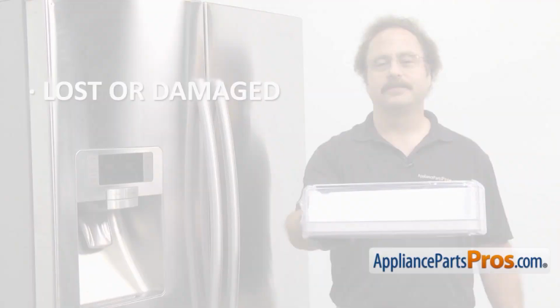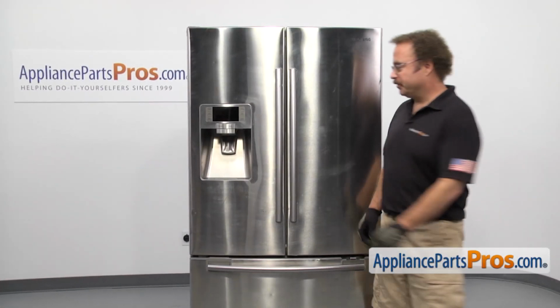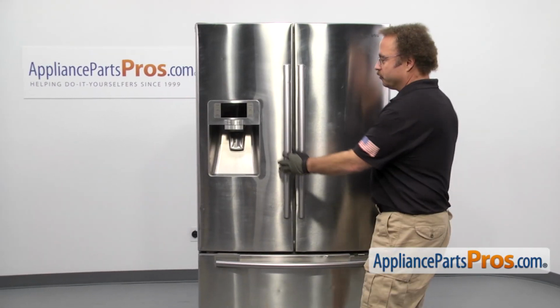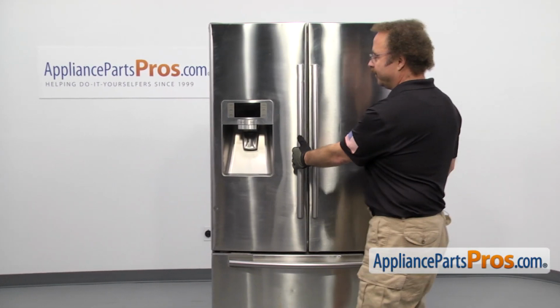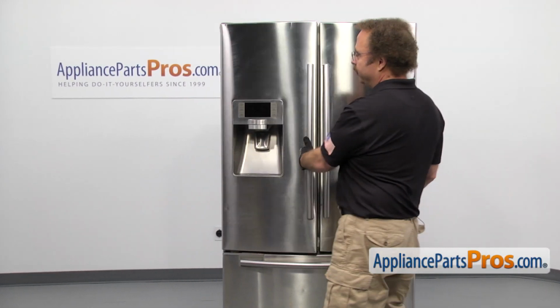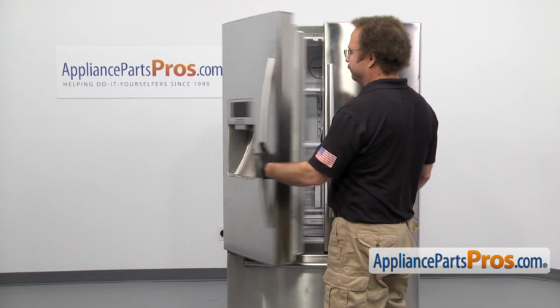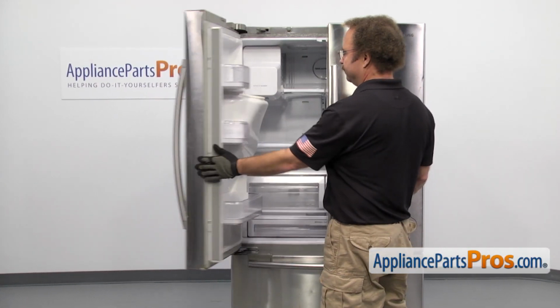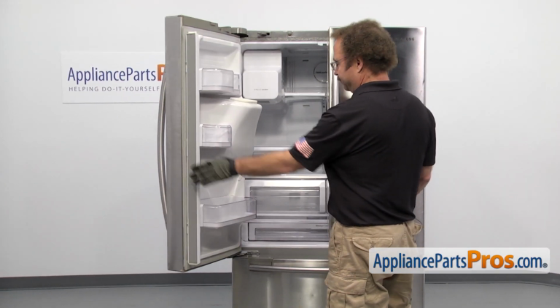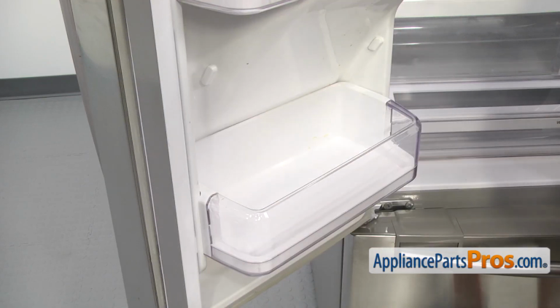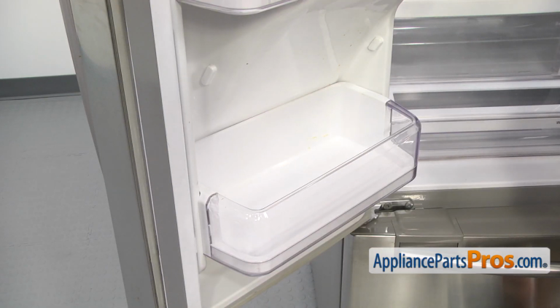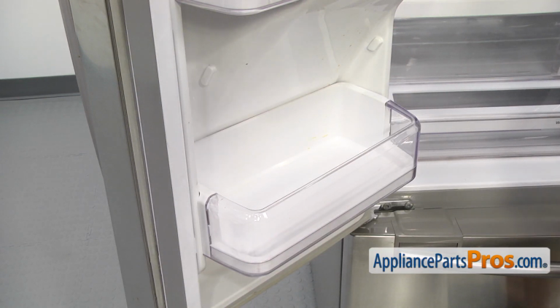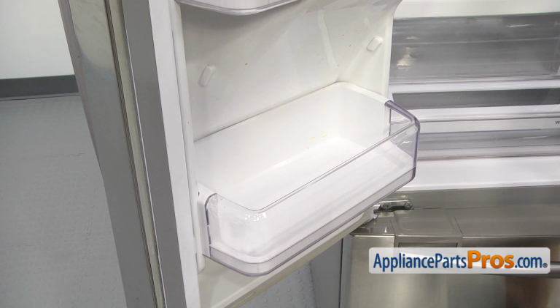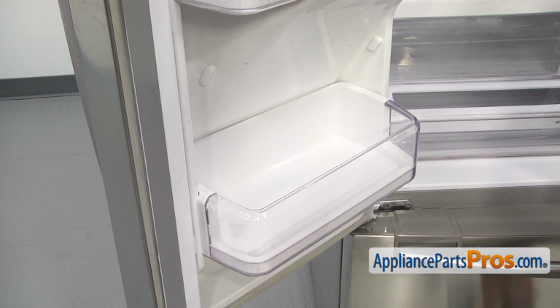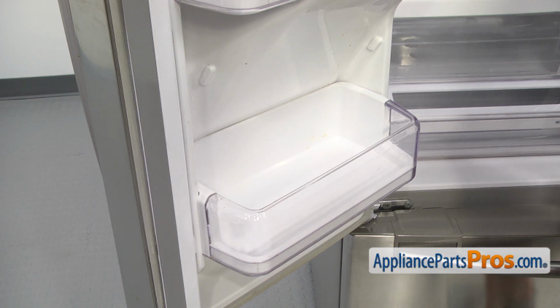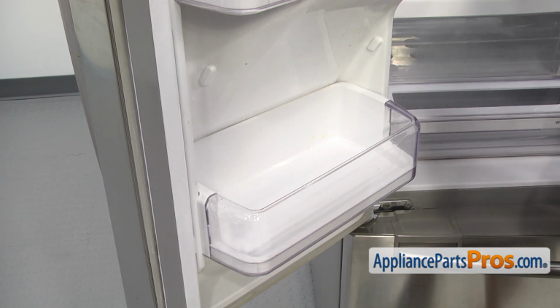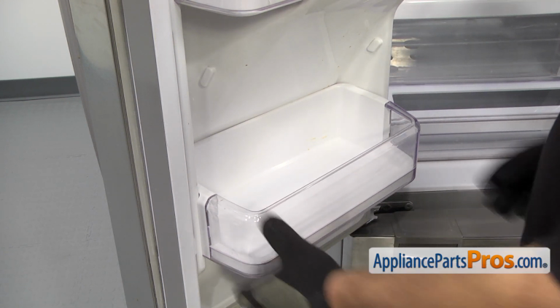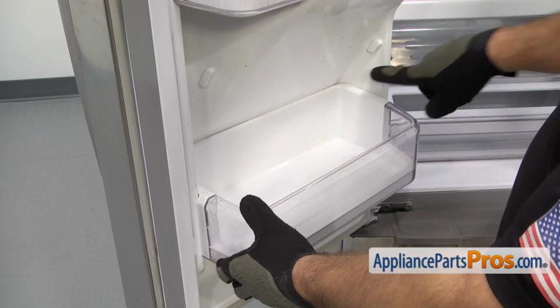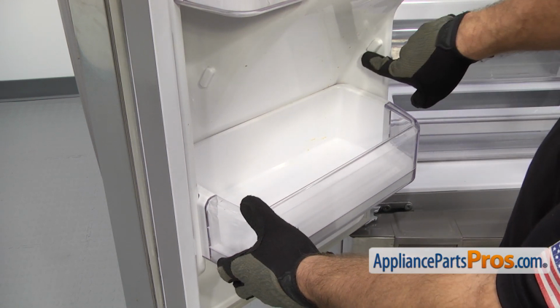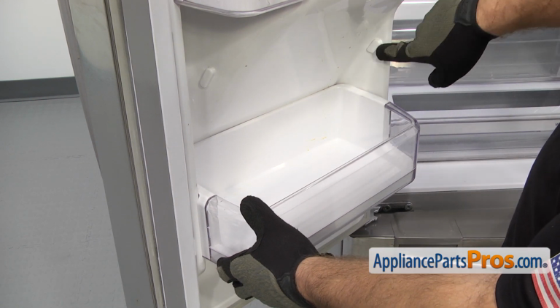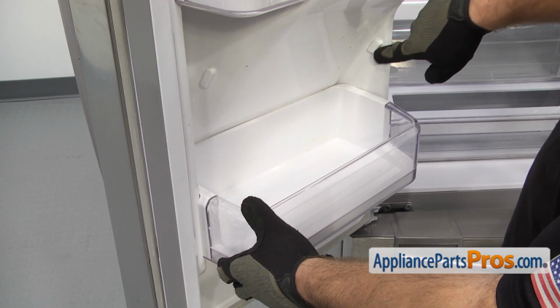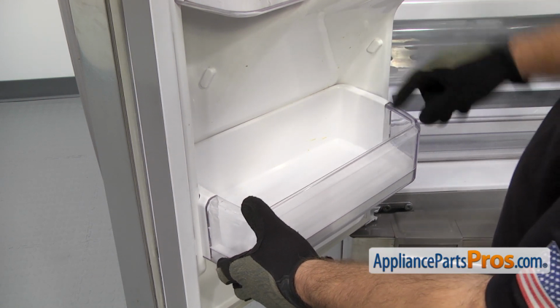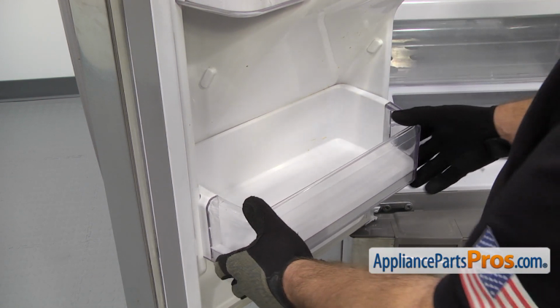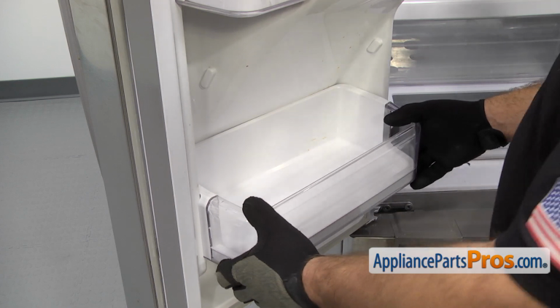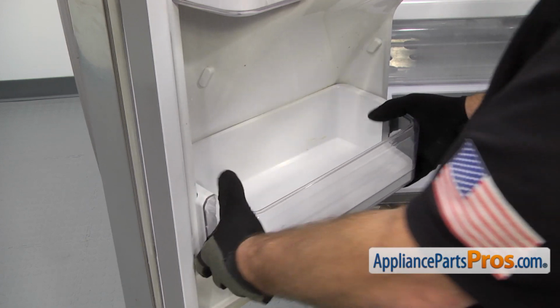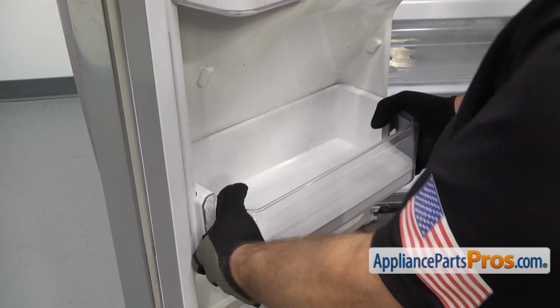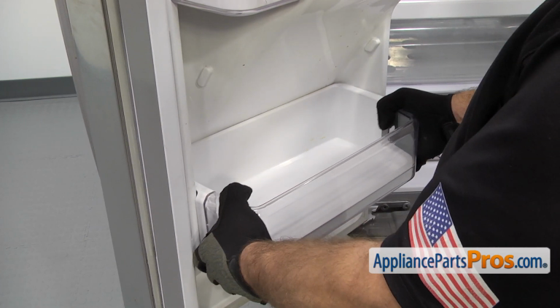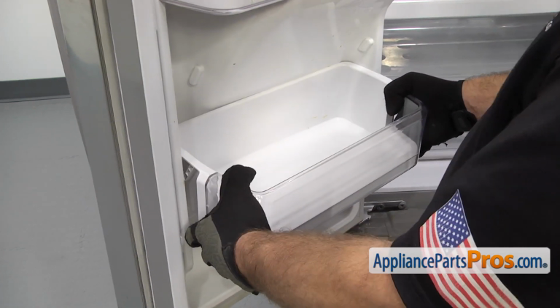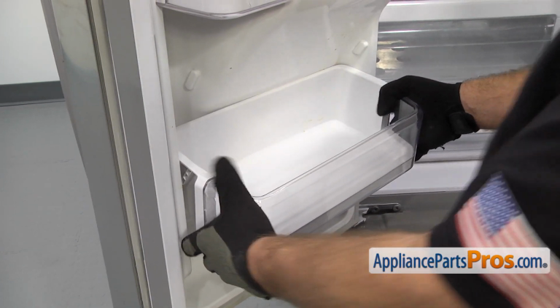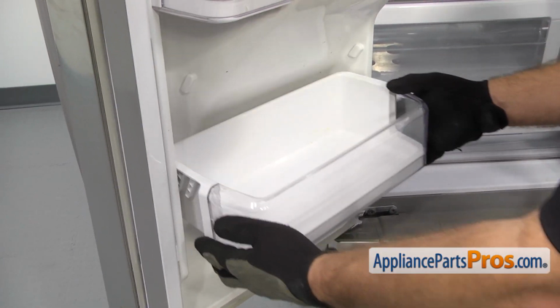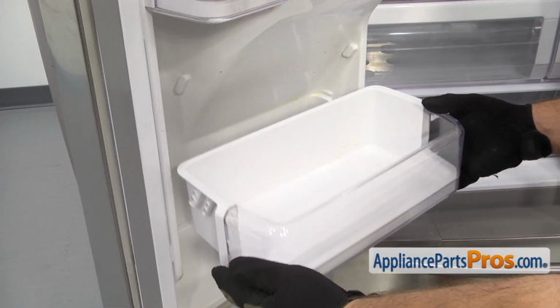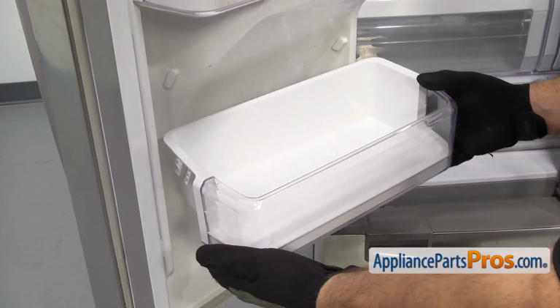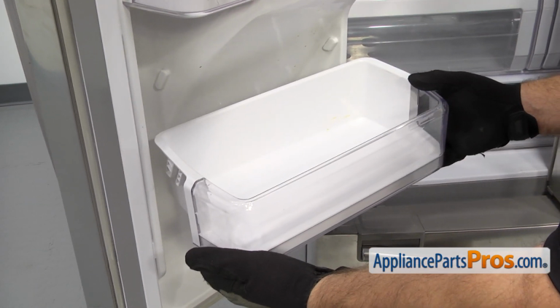In order to change the part, we have to open up the left refrigerator door. Now that we have the door open, we can take off the refrigerator door shelf. When you take it off, you have to lift it off at an angle, the same as the tabs on the sidewall. Once you have it free, you can pull it off the door.